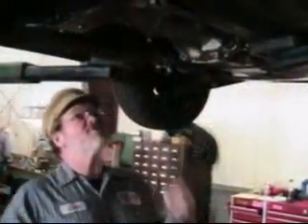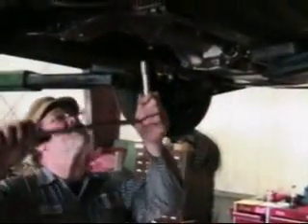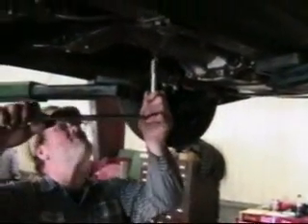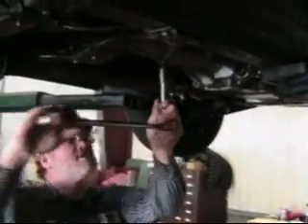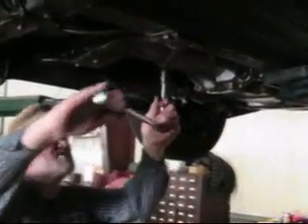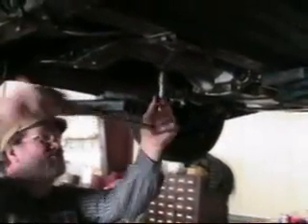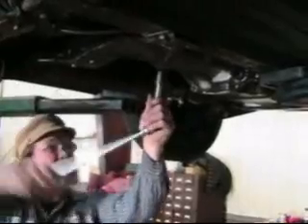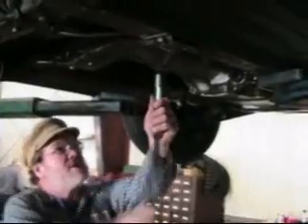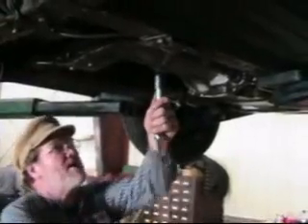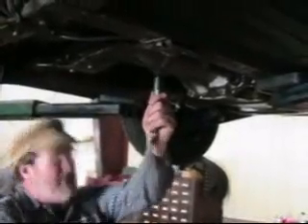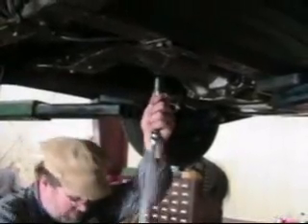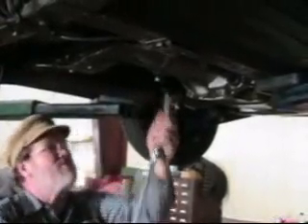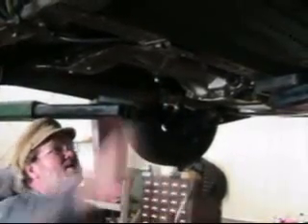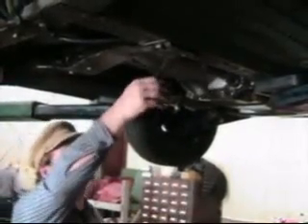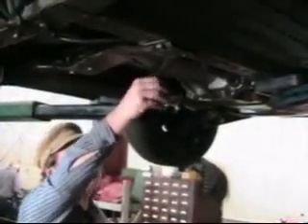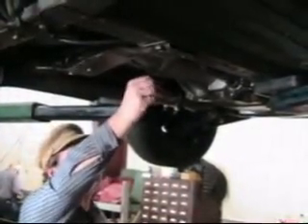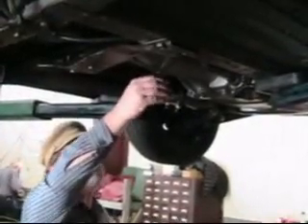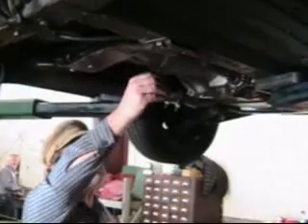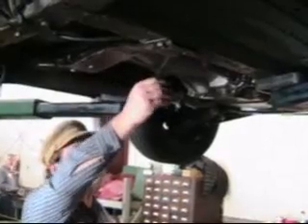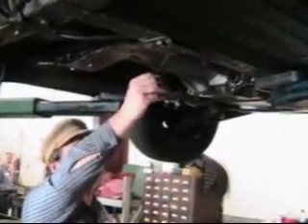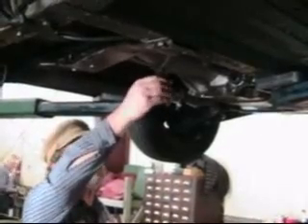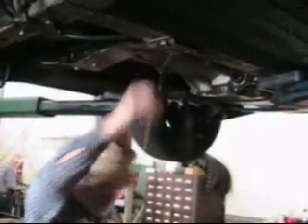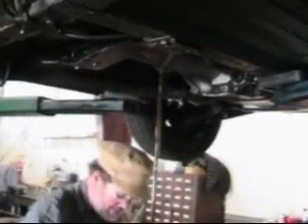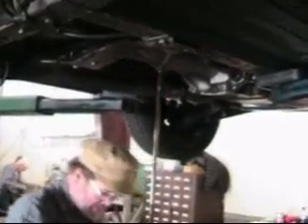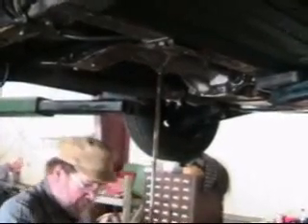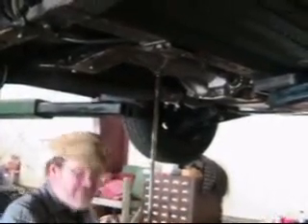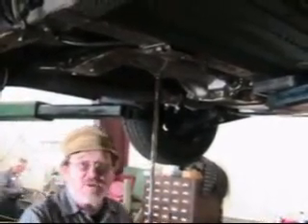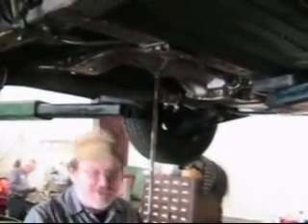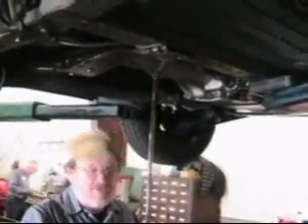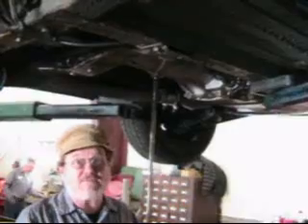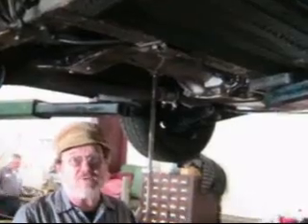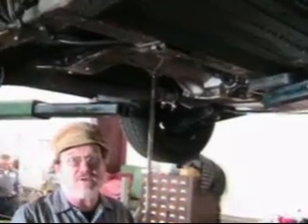The first thing we've got to do is drain the gearbox because we're going to take the overdrive apart, and if we're not careful we'll get a face full of oil. You can do this without a hoist, but you do have to drain the gearbox.